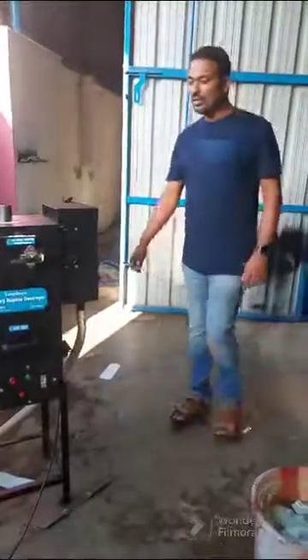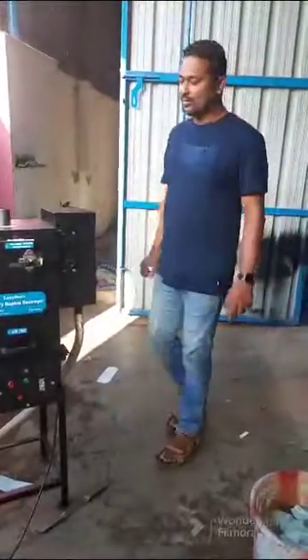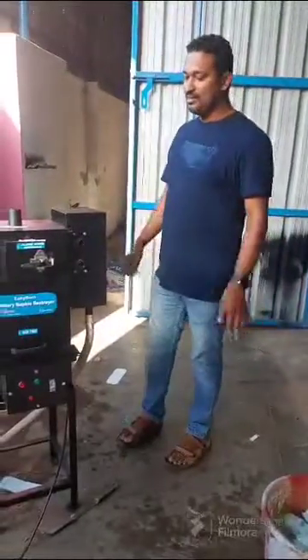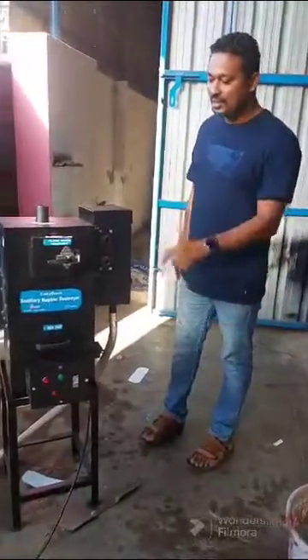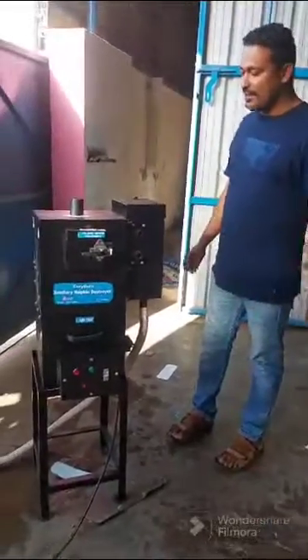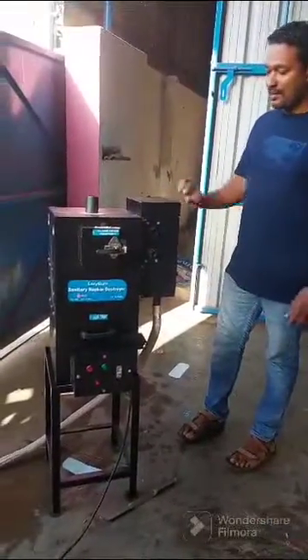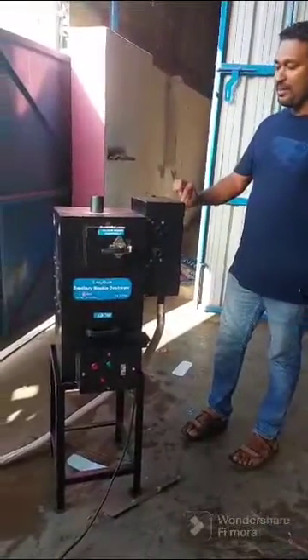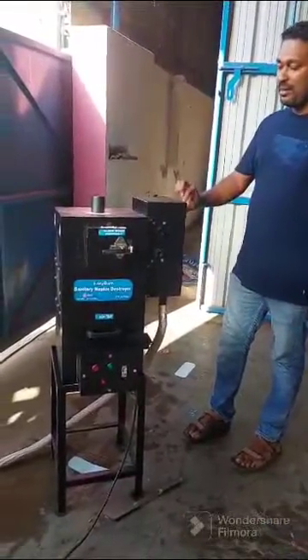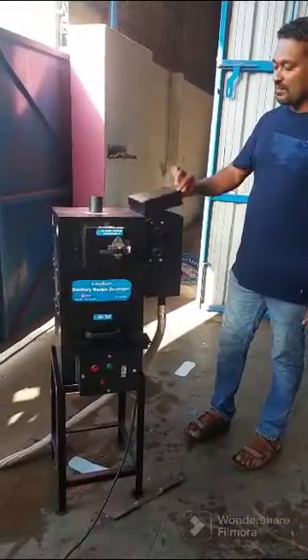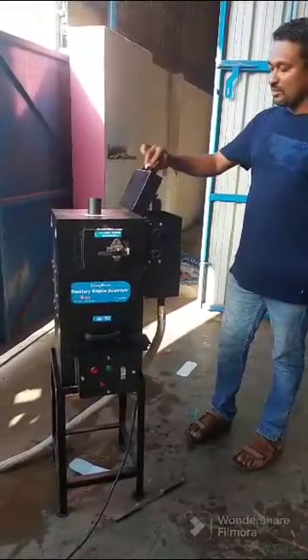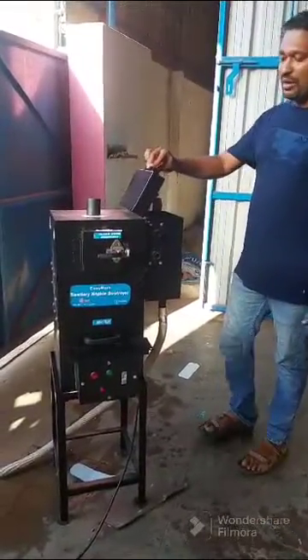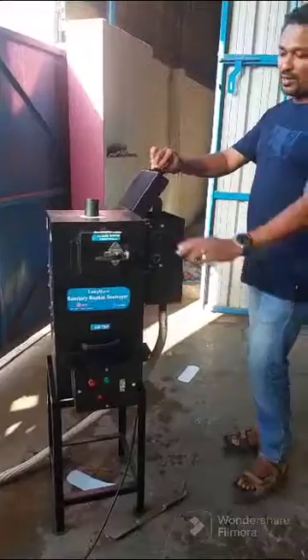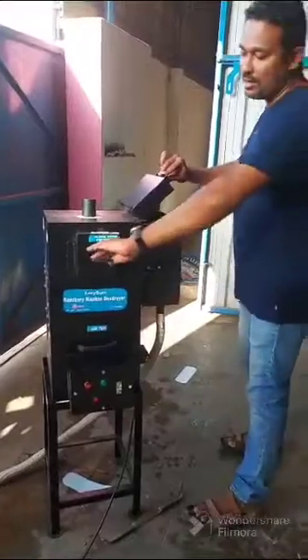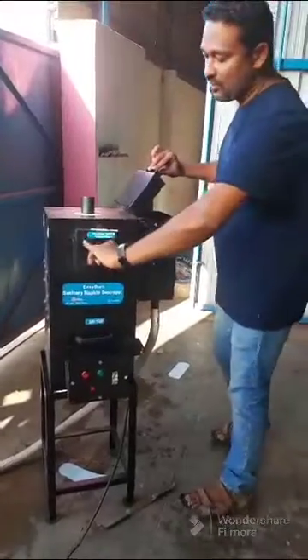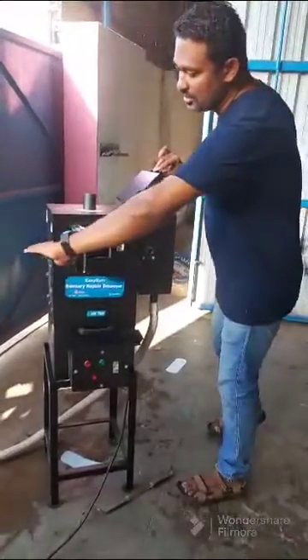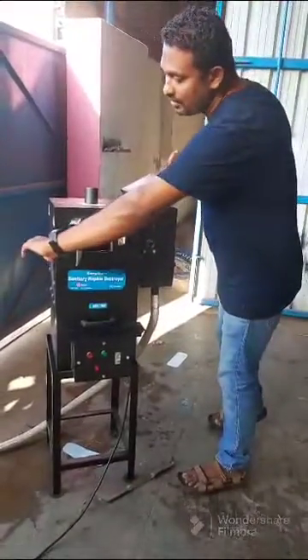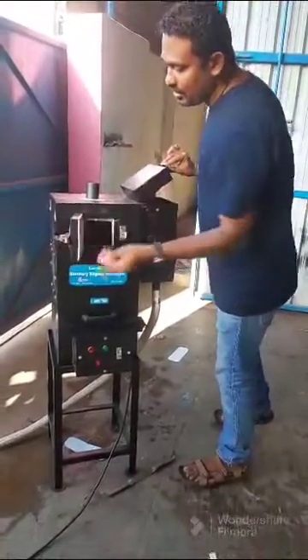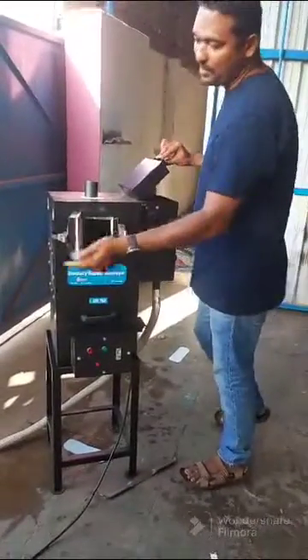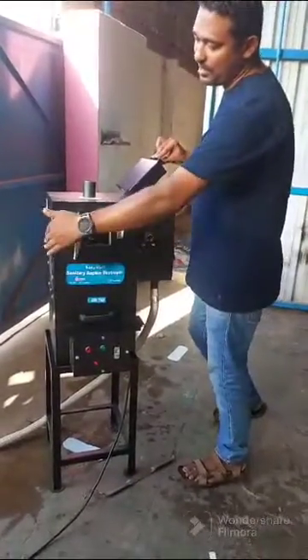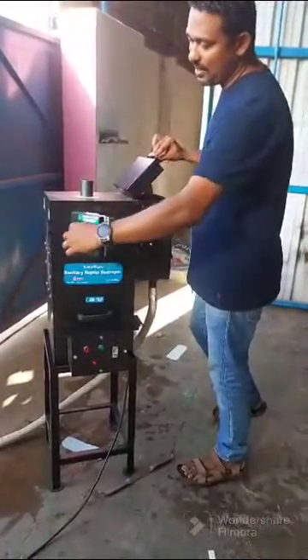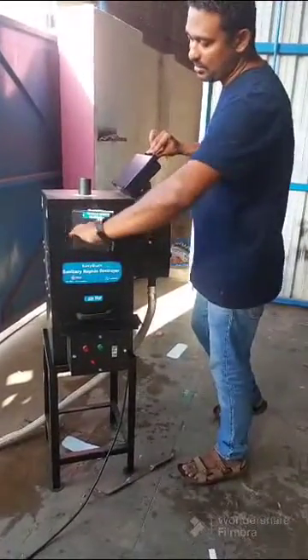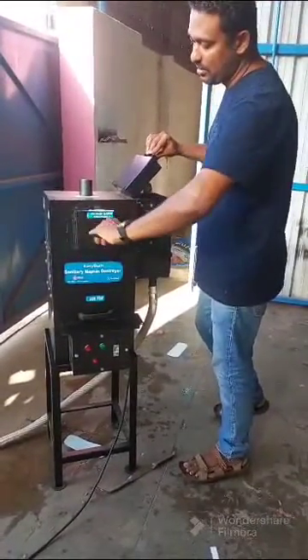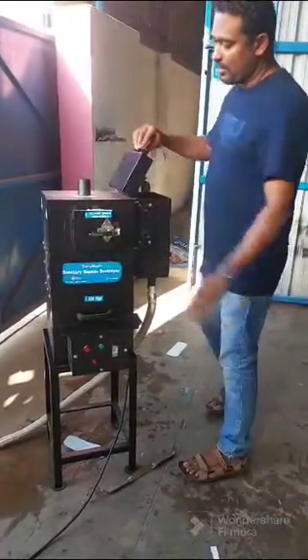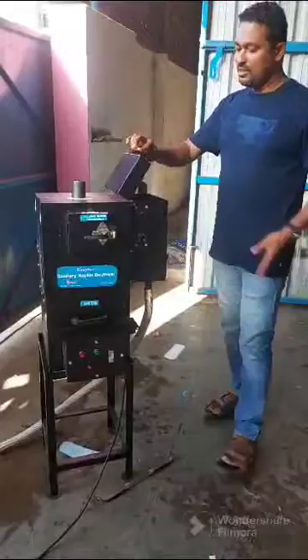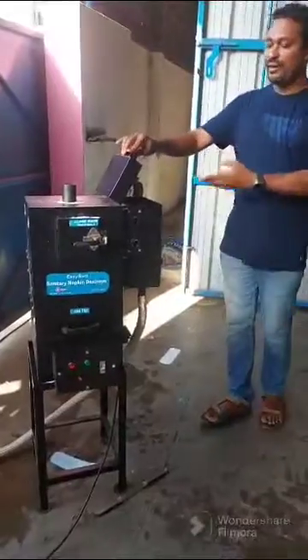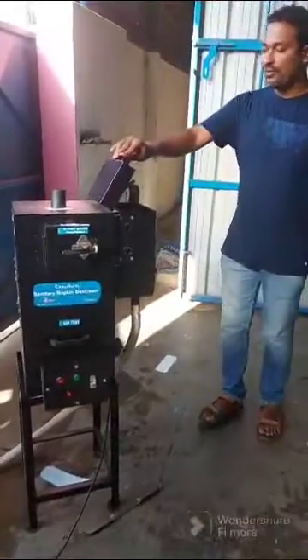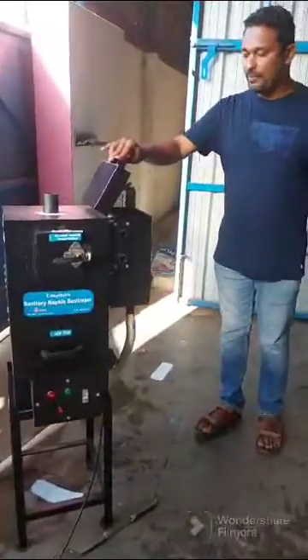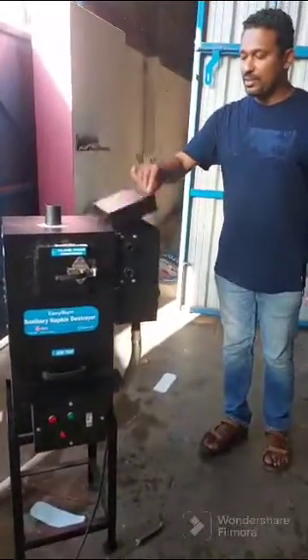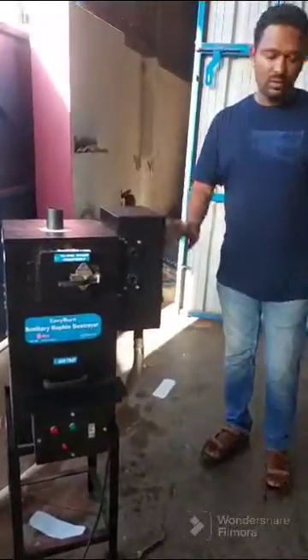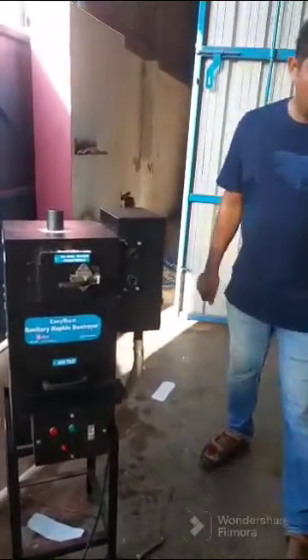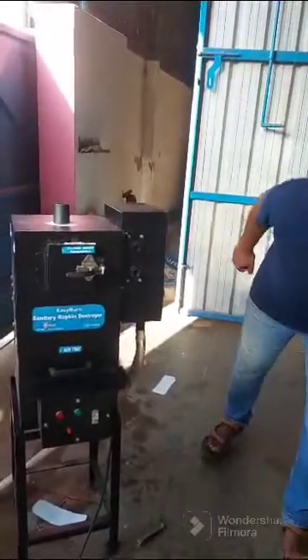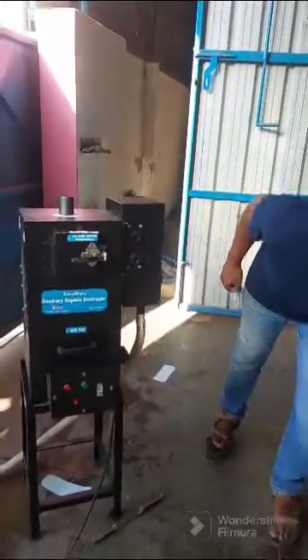Welcome to Onra Counterpressers. This is our diaper and napkin burning machine. The small door is for napkins and the side lid is for diapers. I will show you how to destroy a diaper.